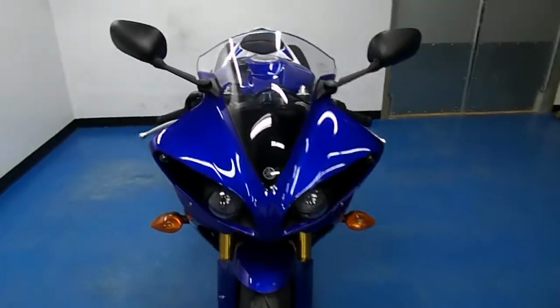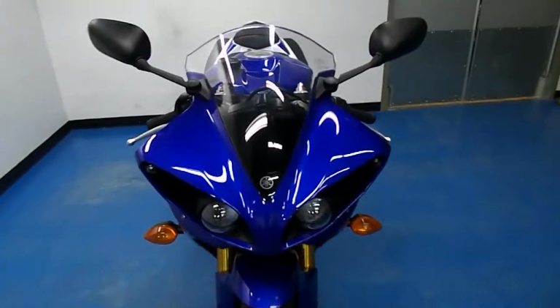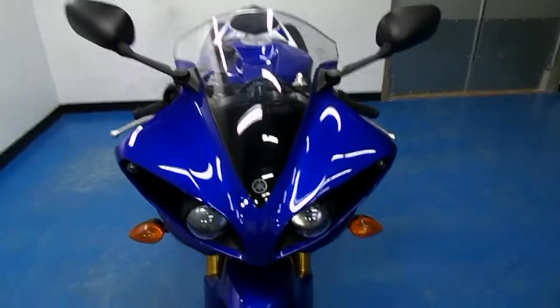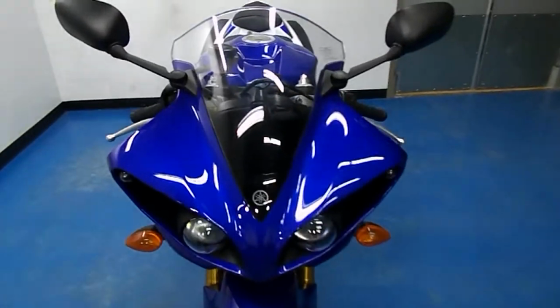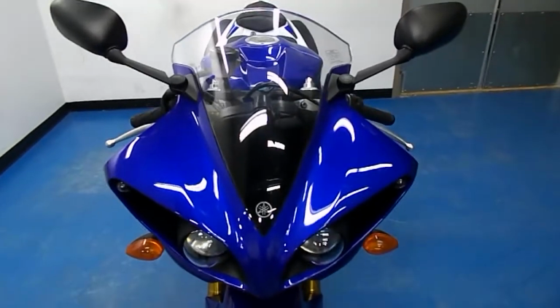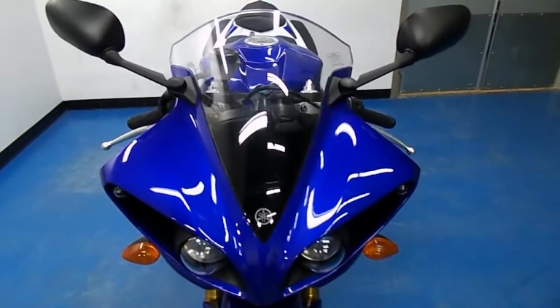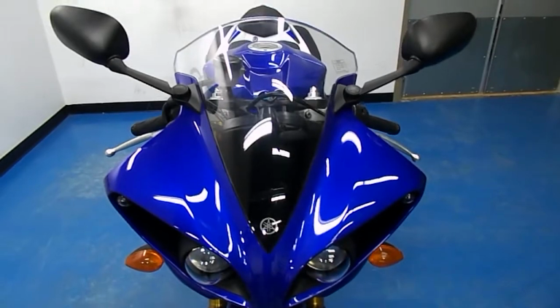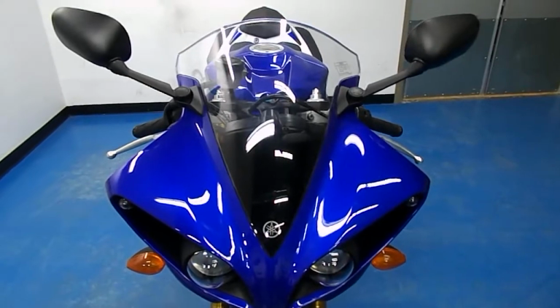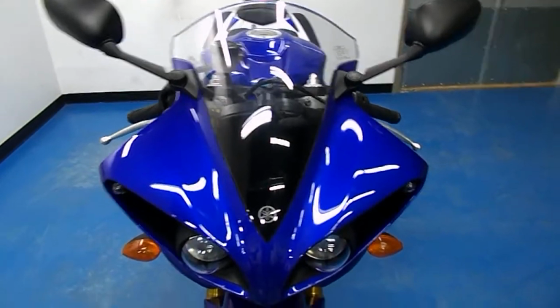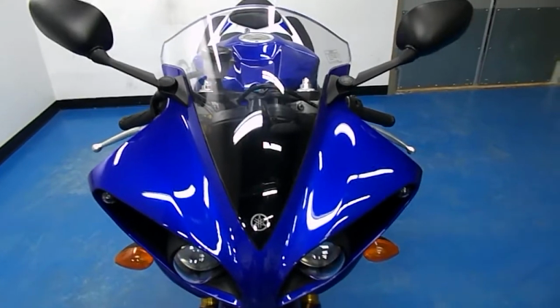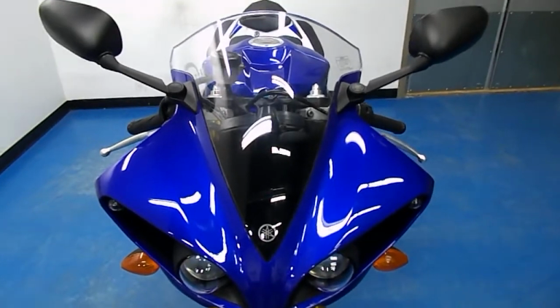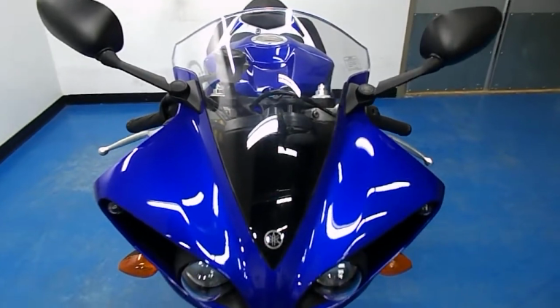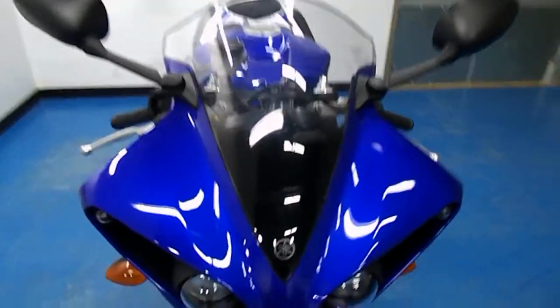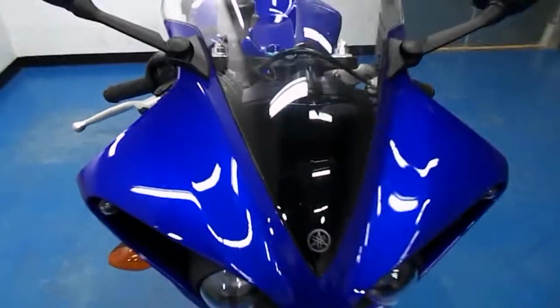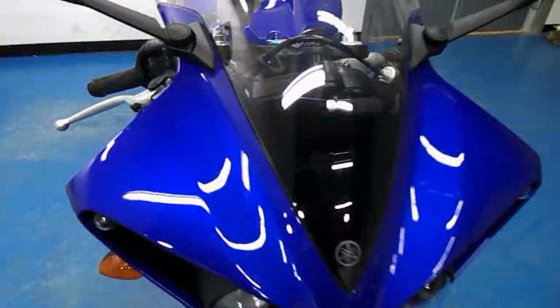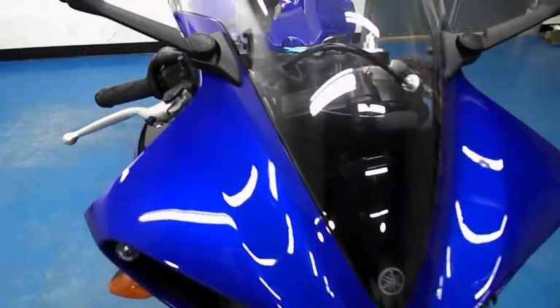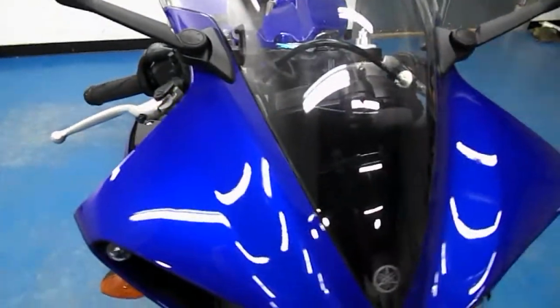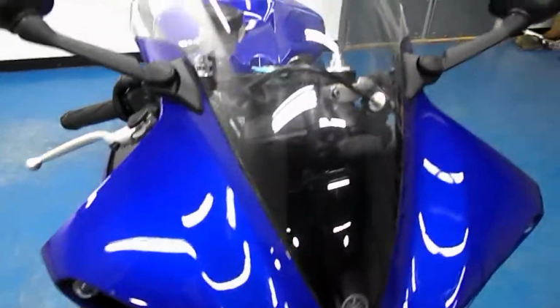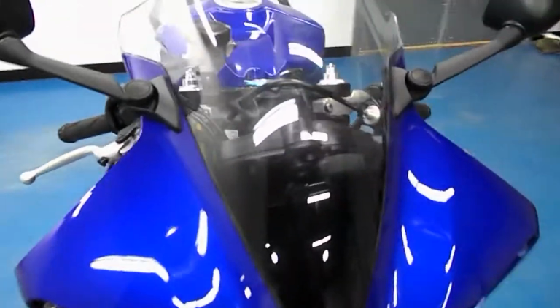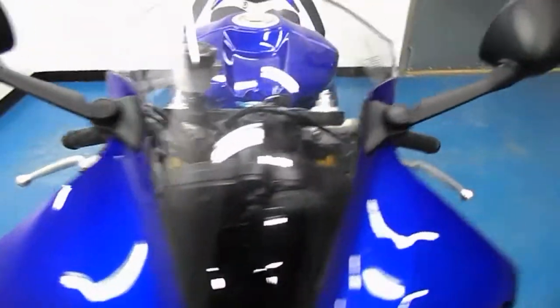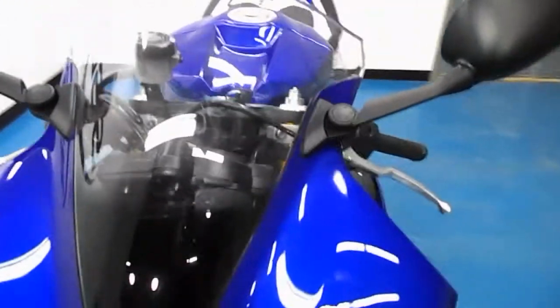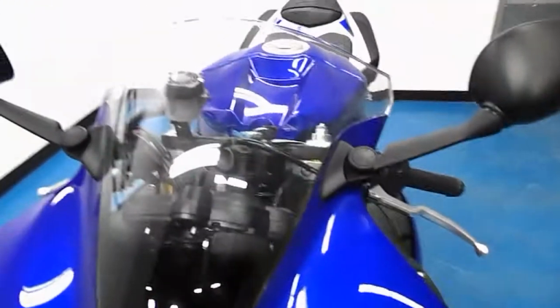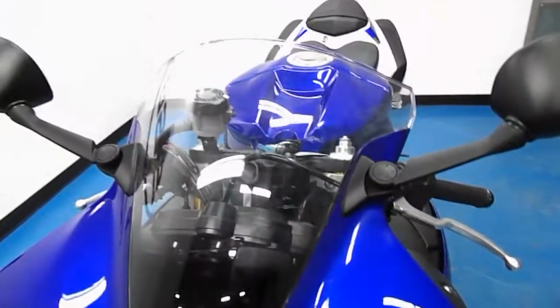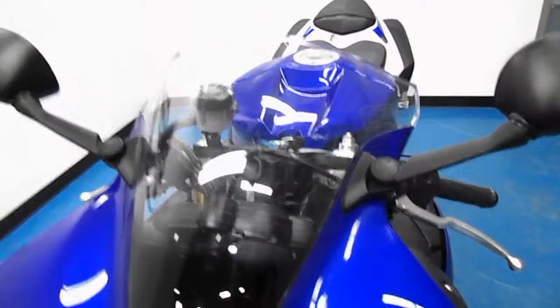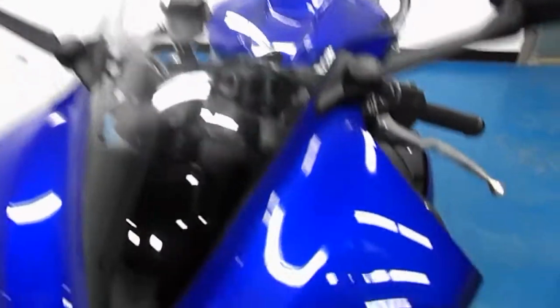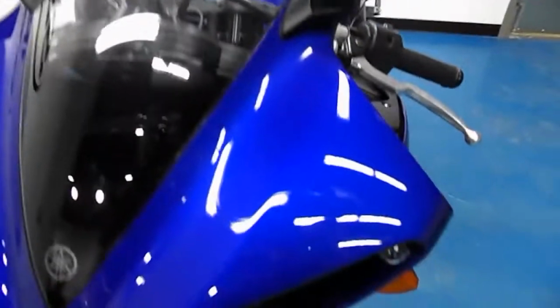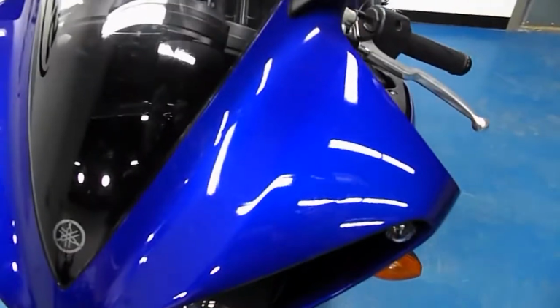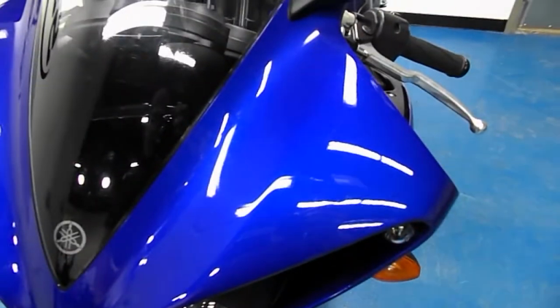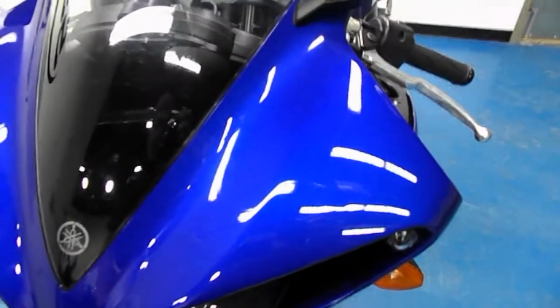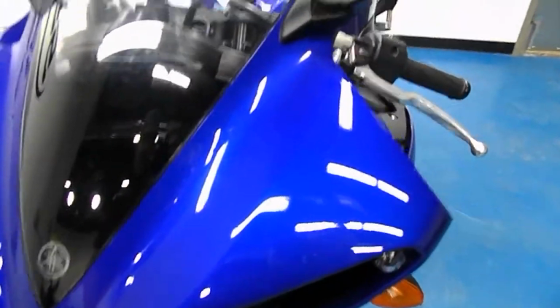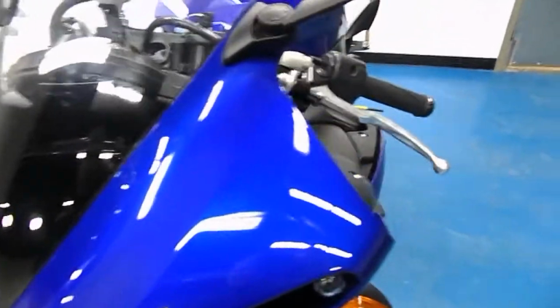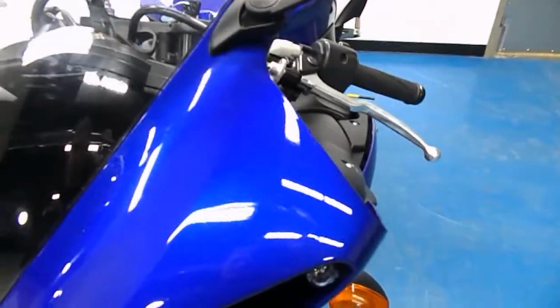This is the second, third year of the new Crossplane Motors. It's got the Team Yamaha Blue, stock windscreen on there, front fairings in excellent condition.